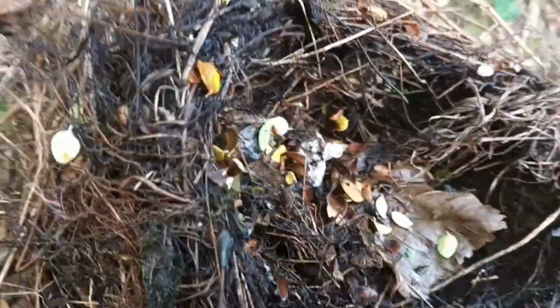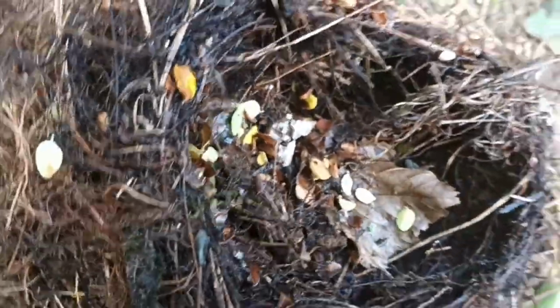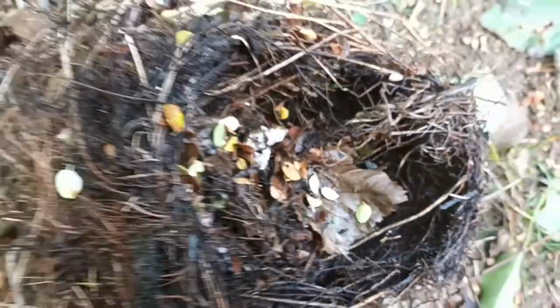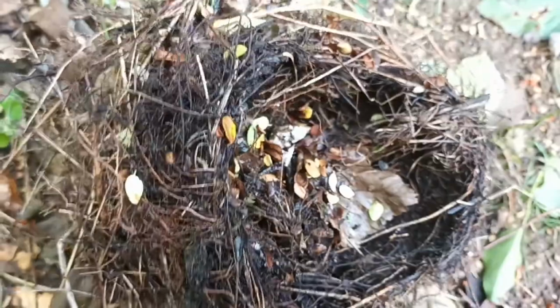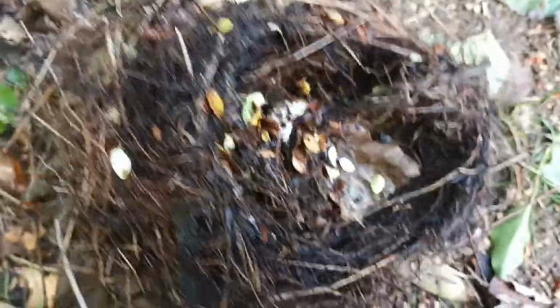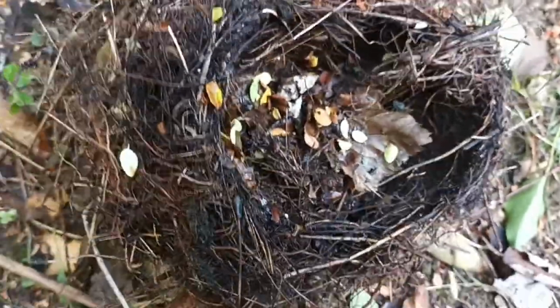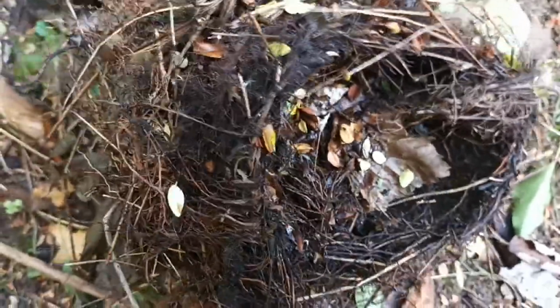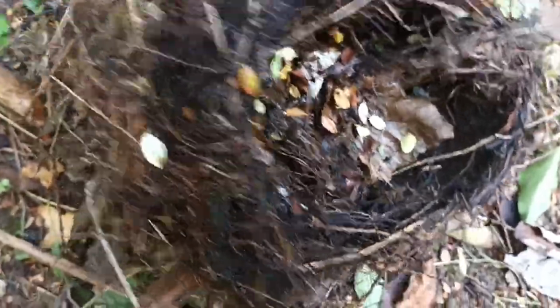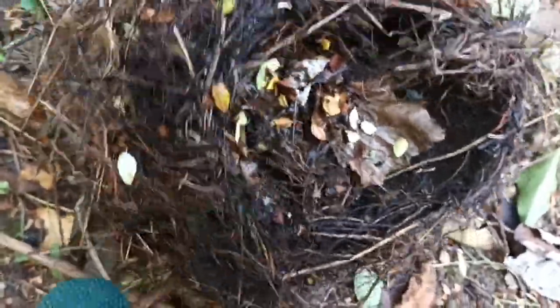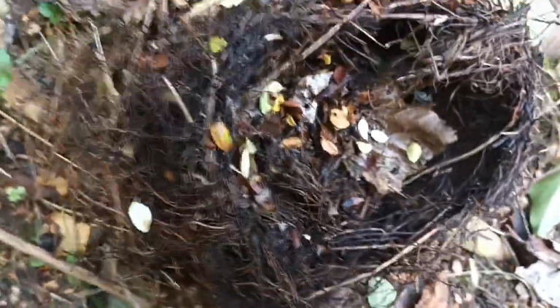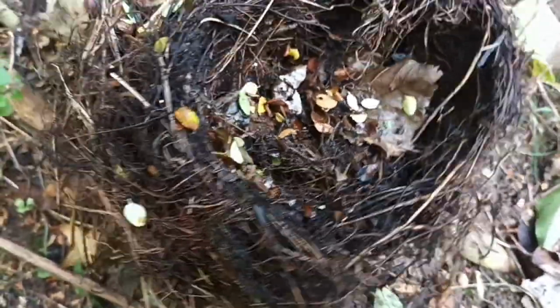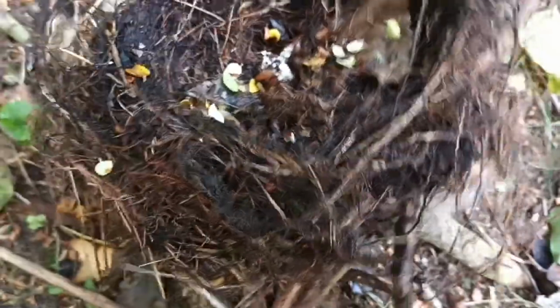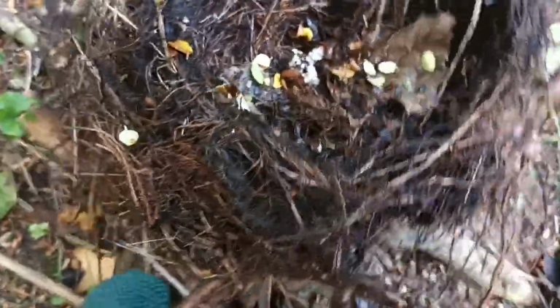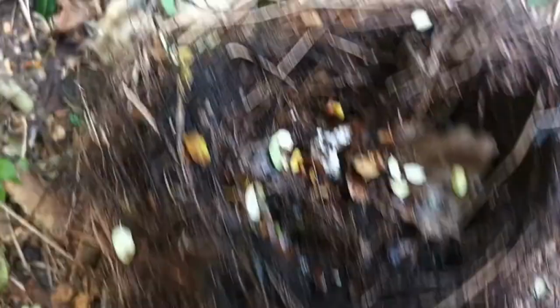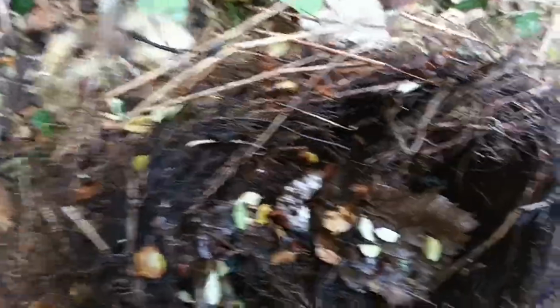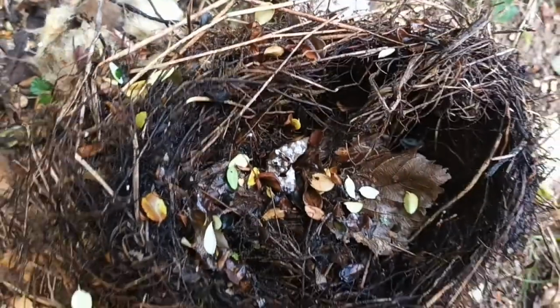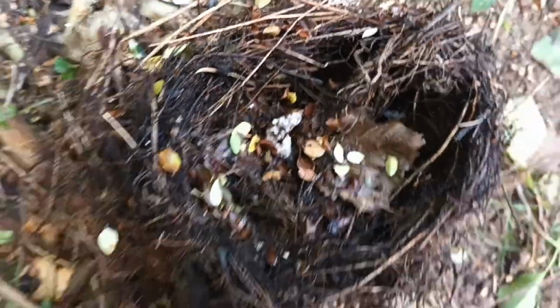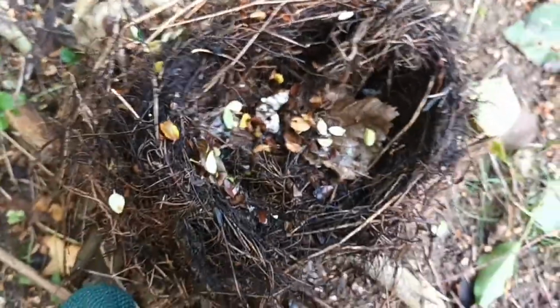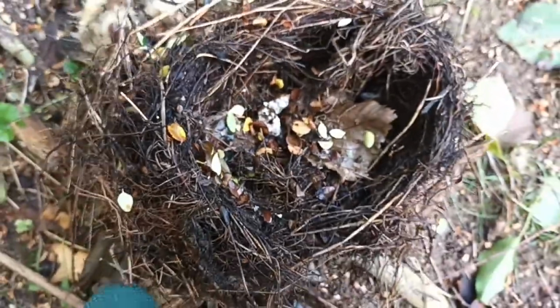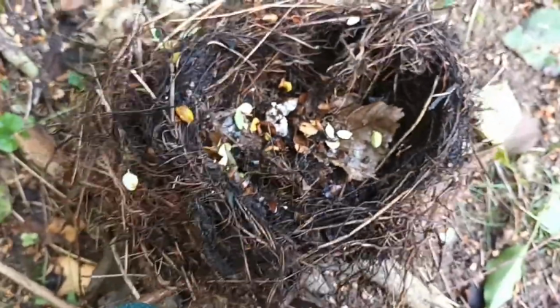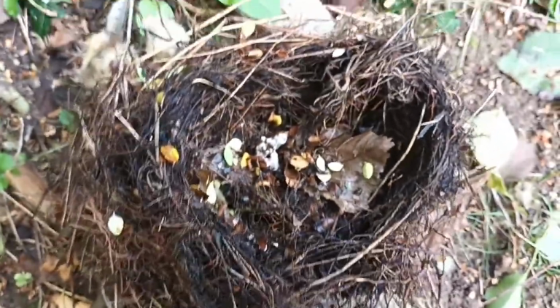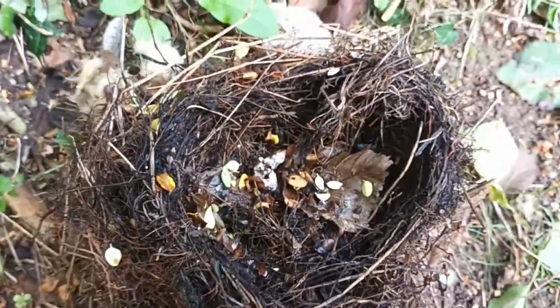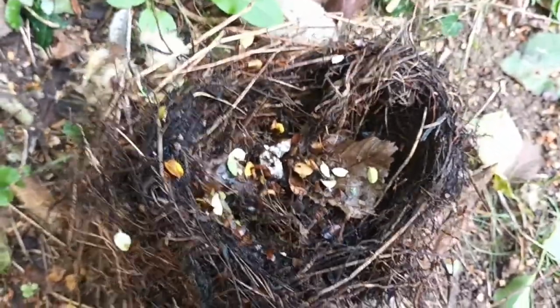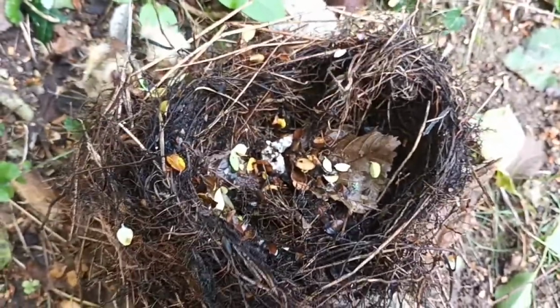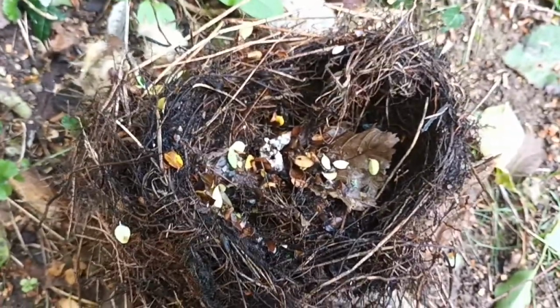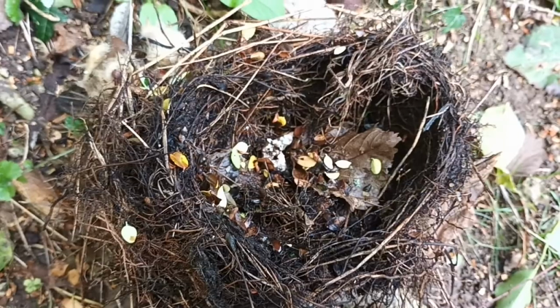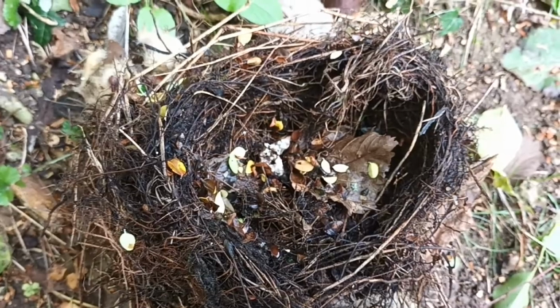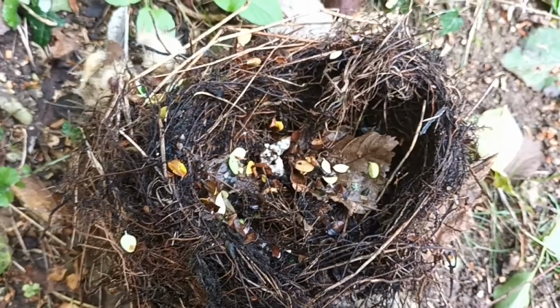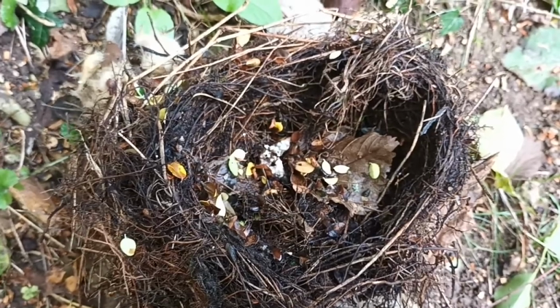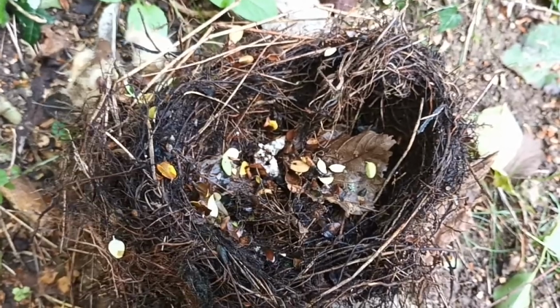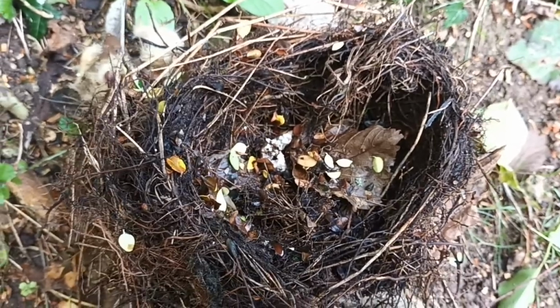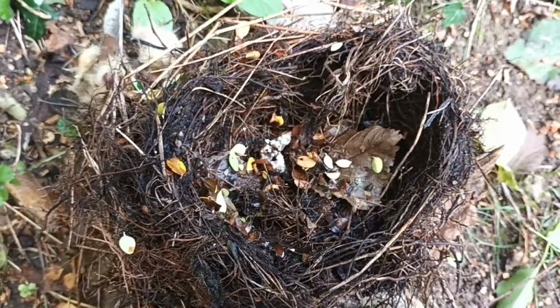It's just absolutely amazing — it's a real miracle of nature. If you would like to see where the nest was before I took it out, please see the short film that I uploaded earlier, and please subscribe for more.